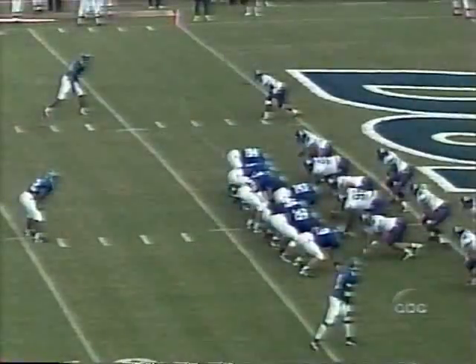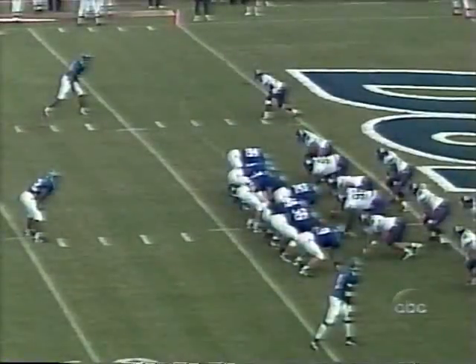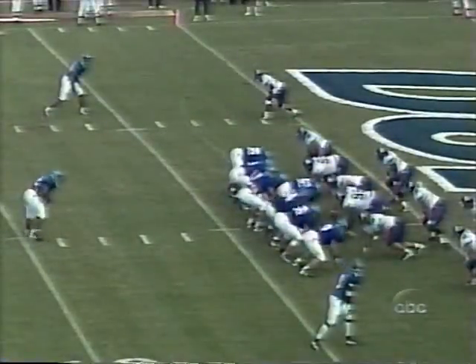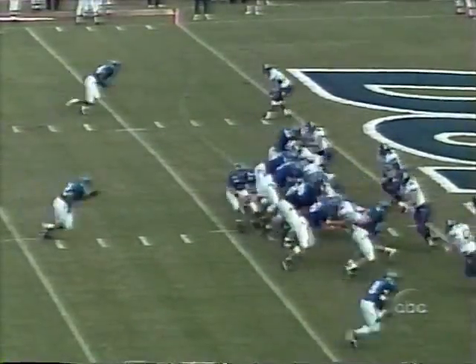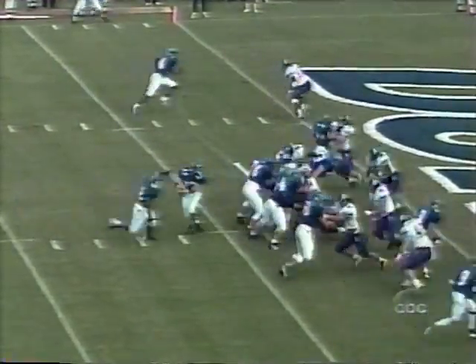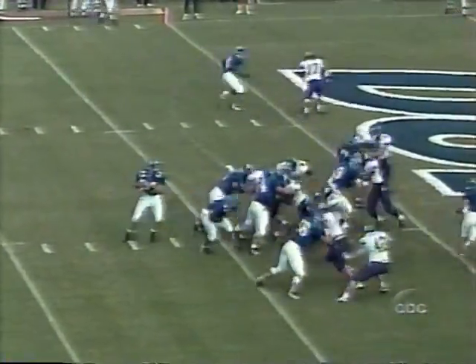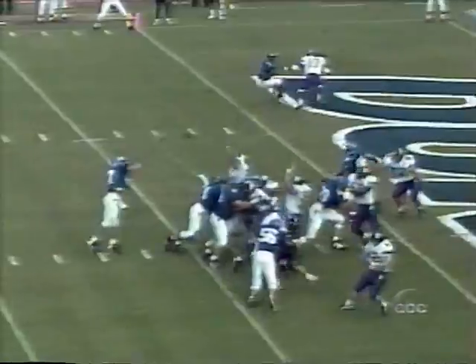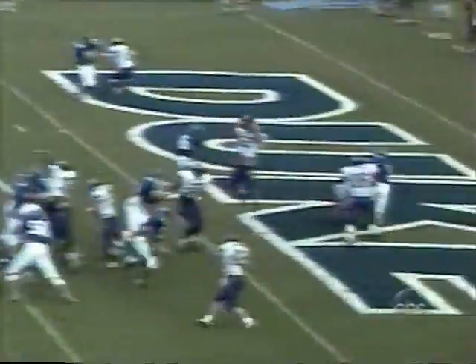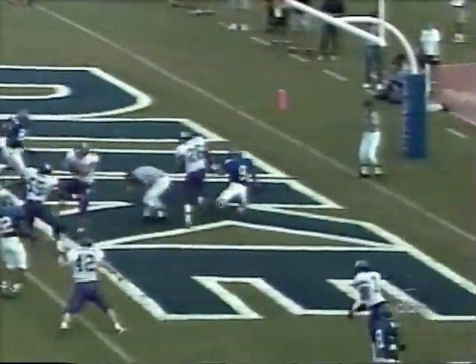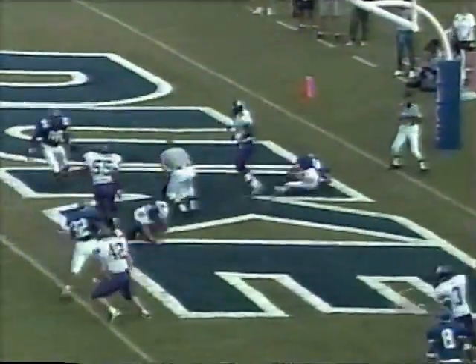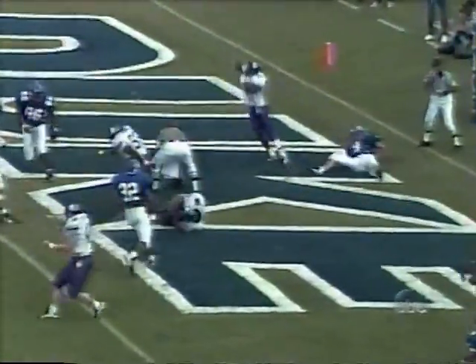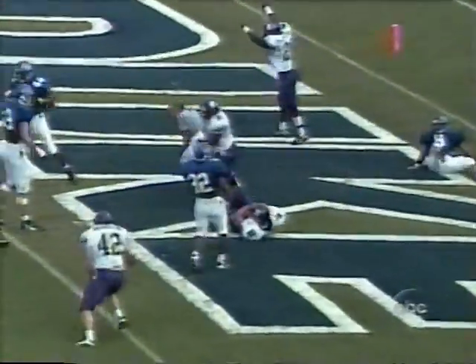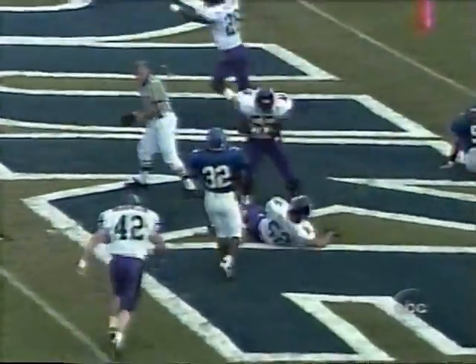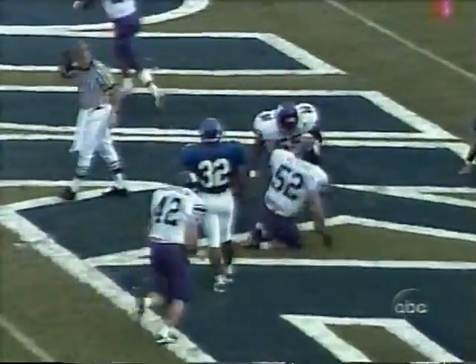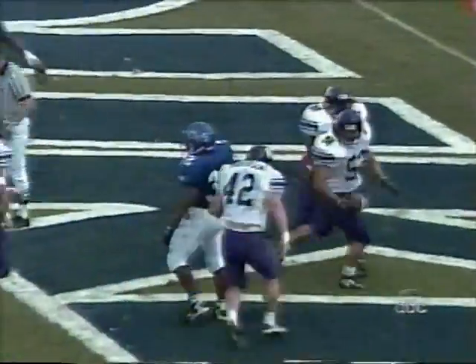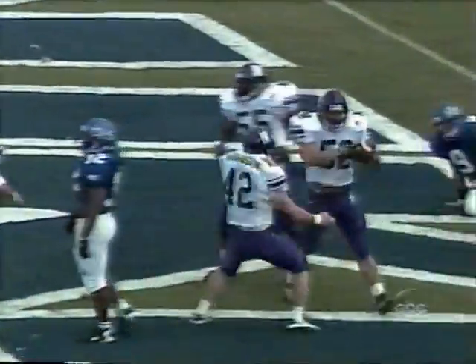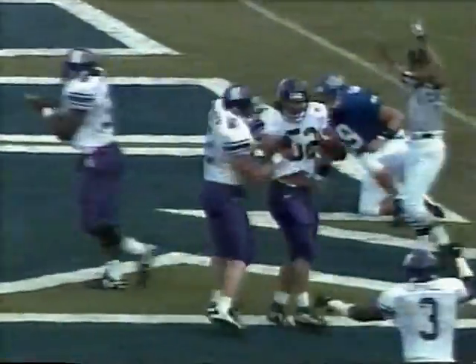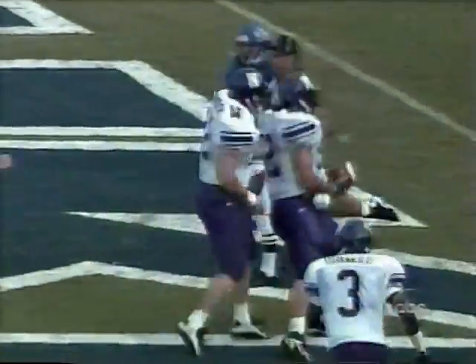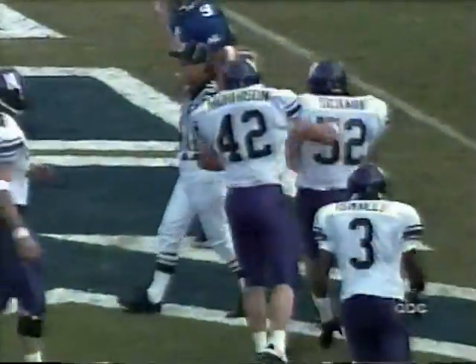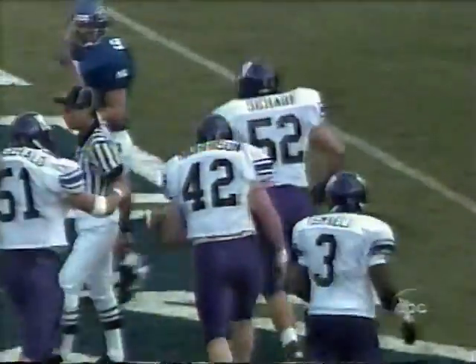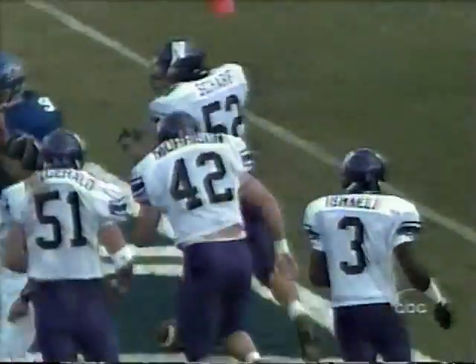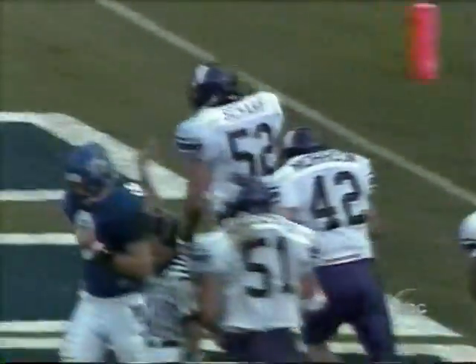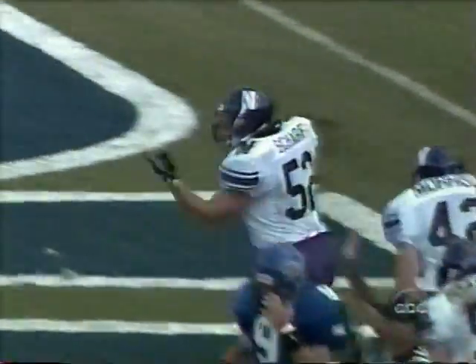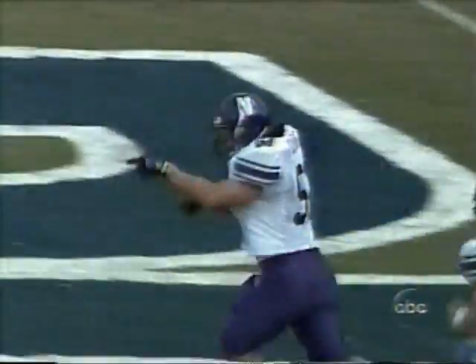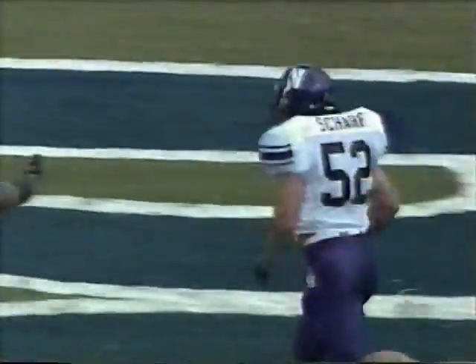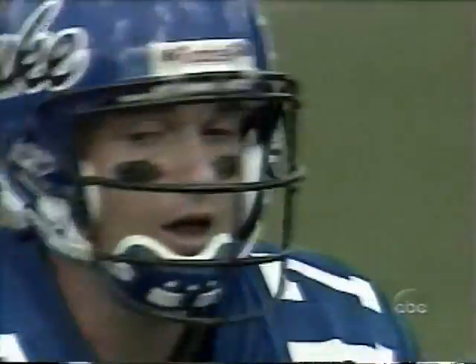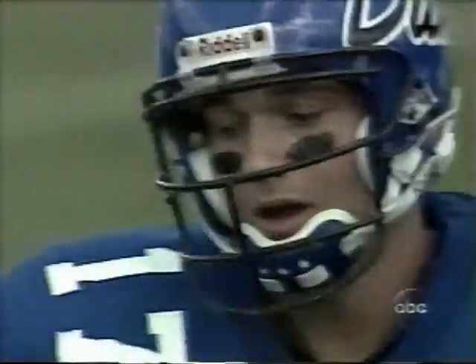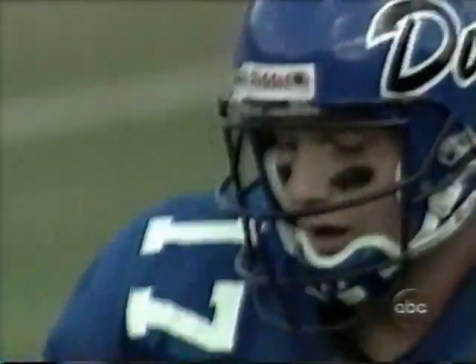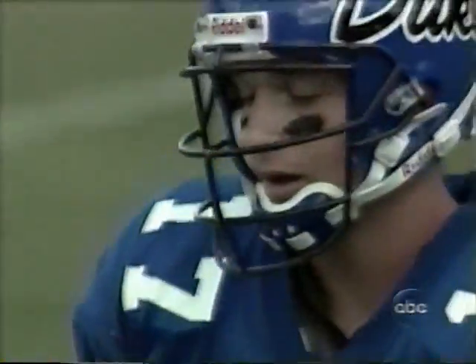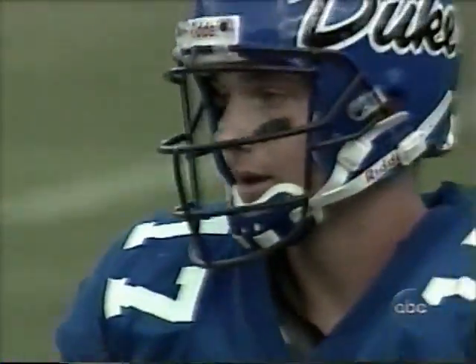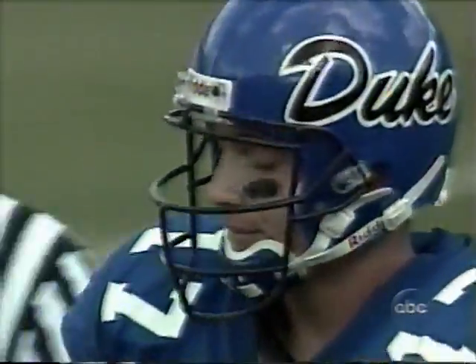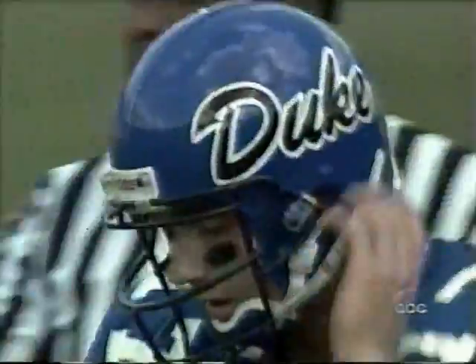Two tight end set. Ace coordination. Play fake. In the end zone — Northwestern snuffs the drive in the end zone, and Tim Sharp, number 52, with the pick. Does that hurt.